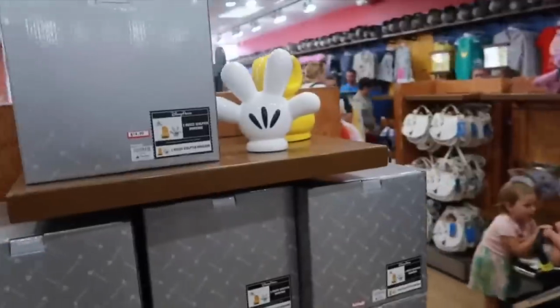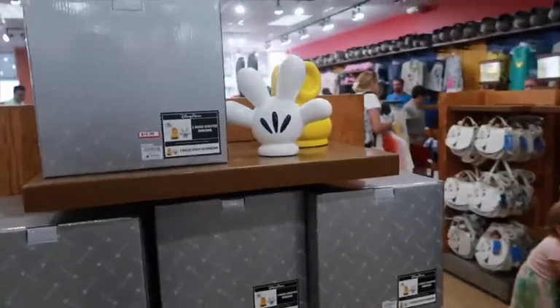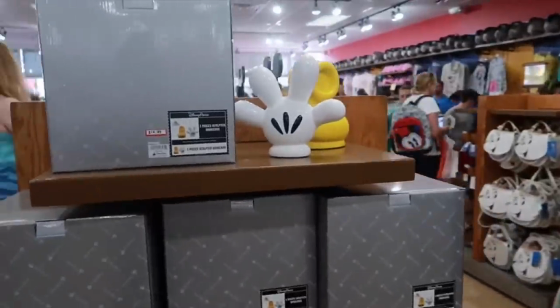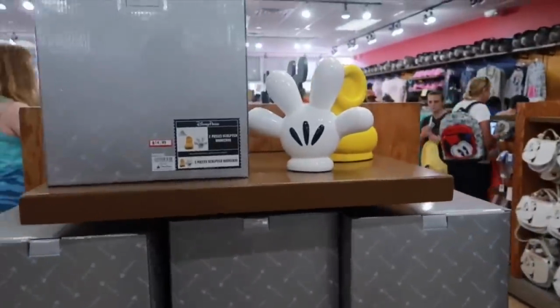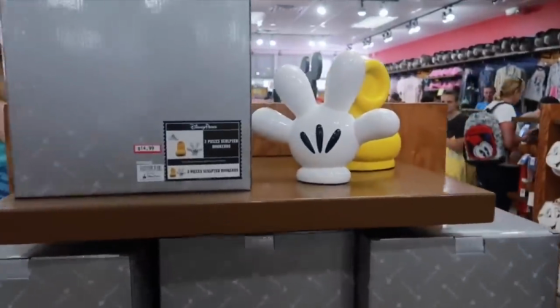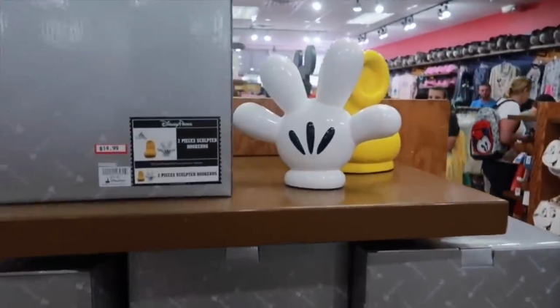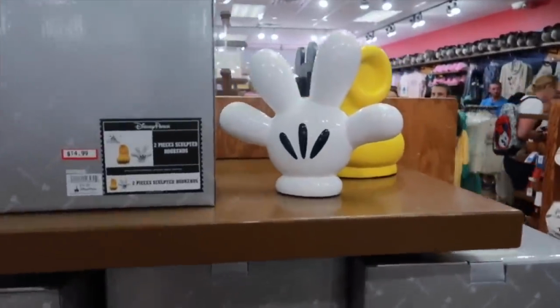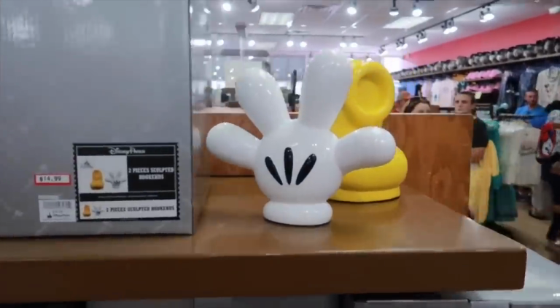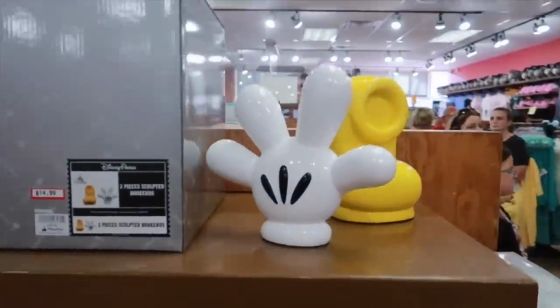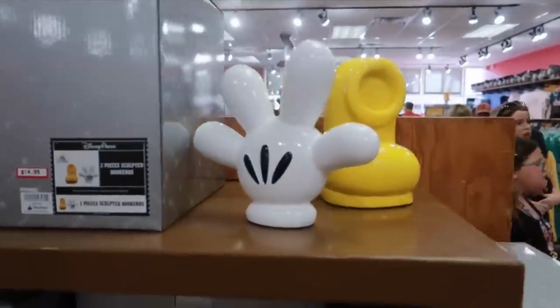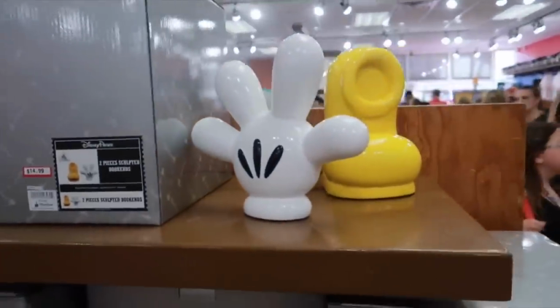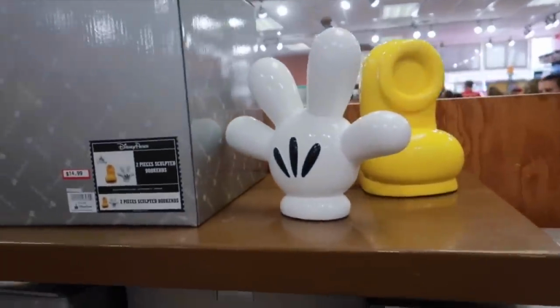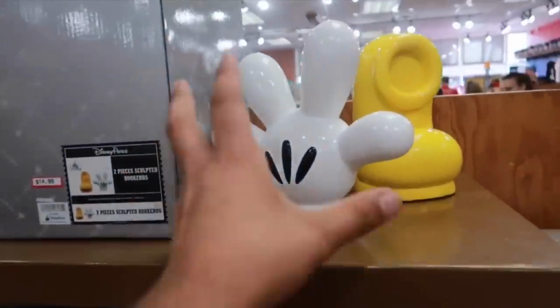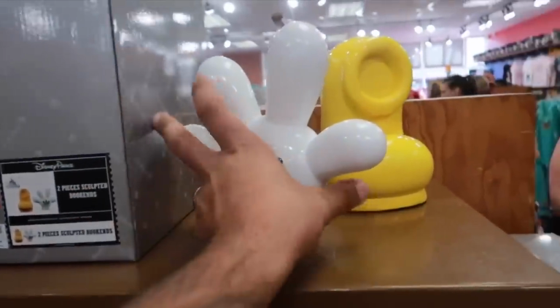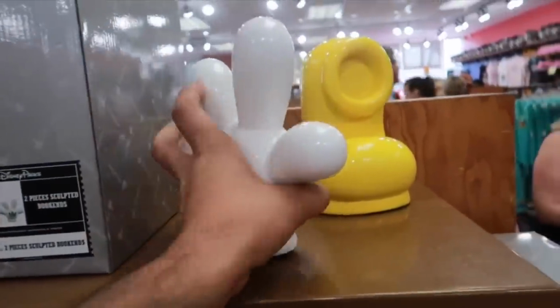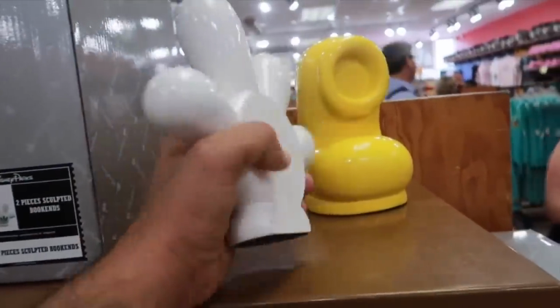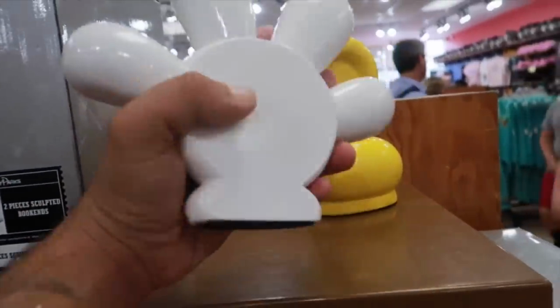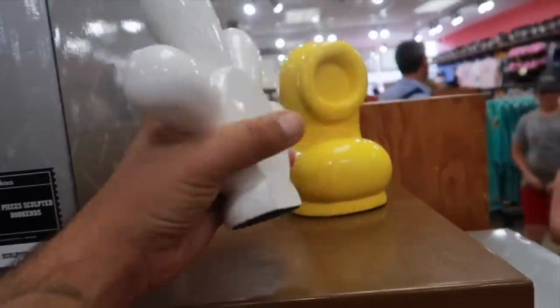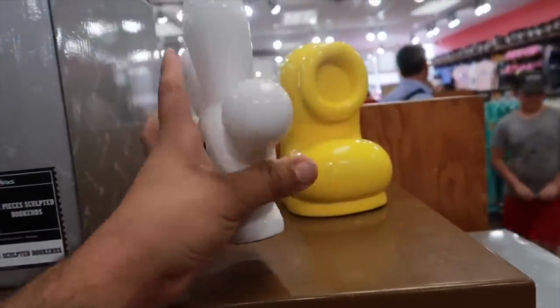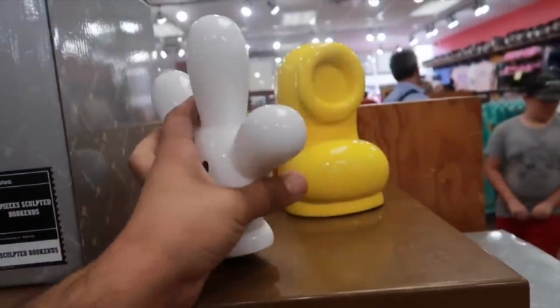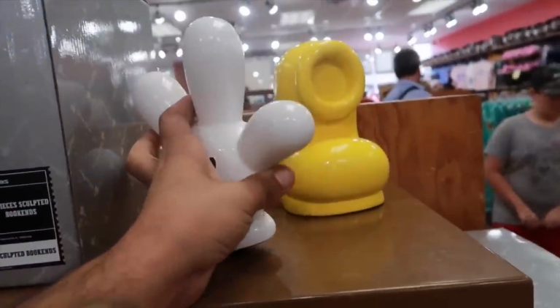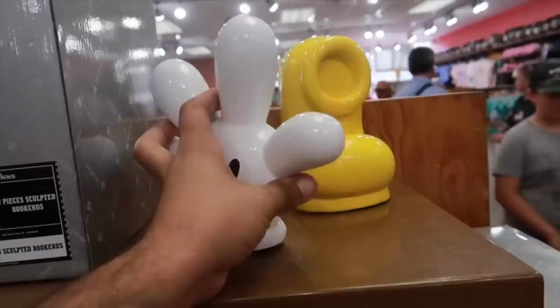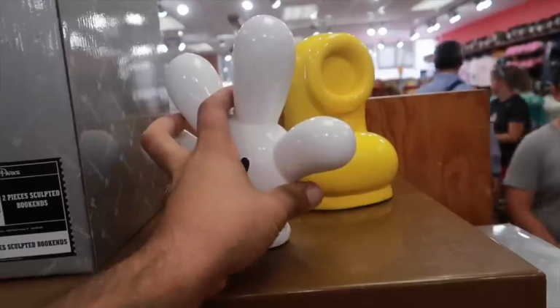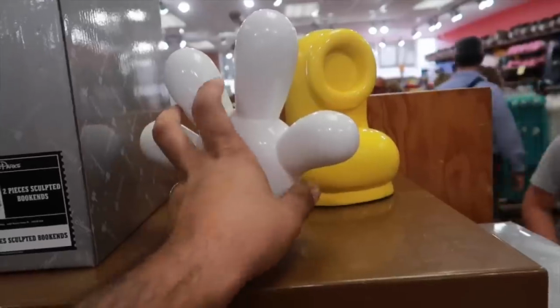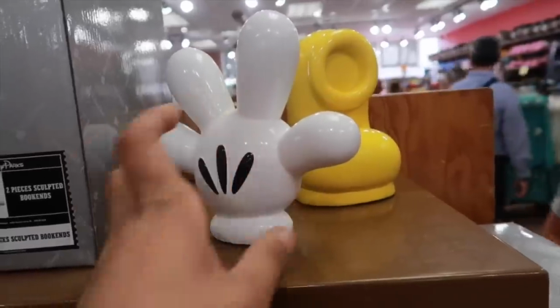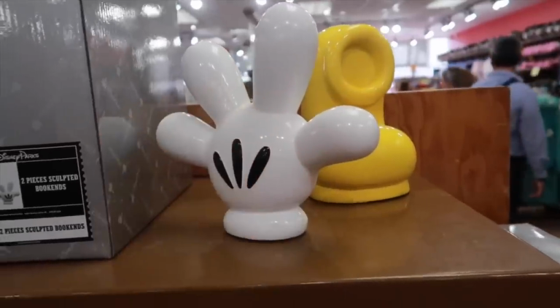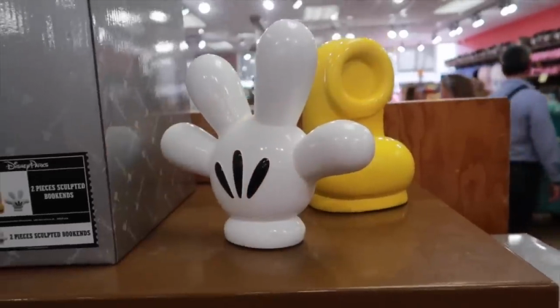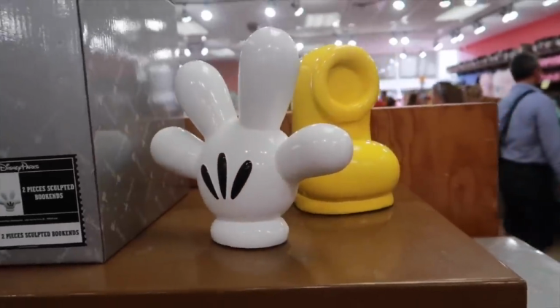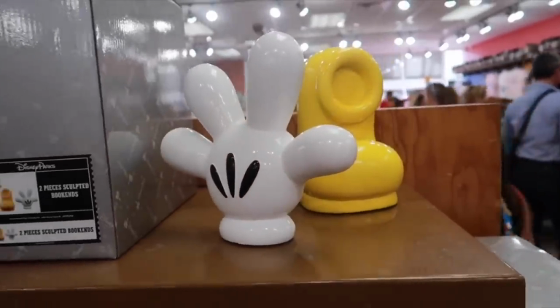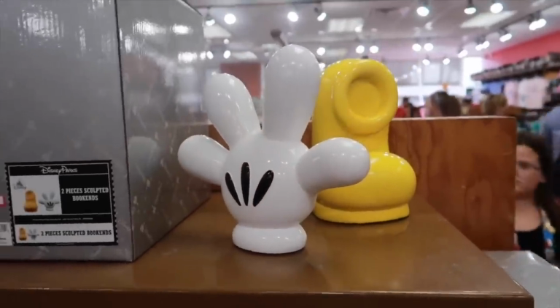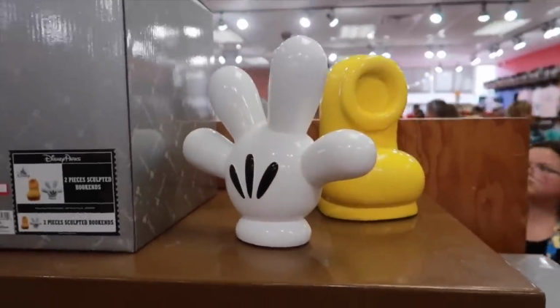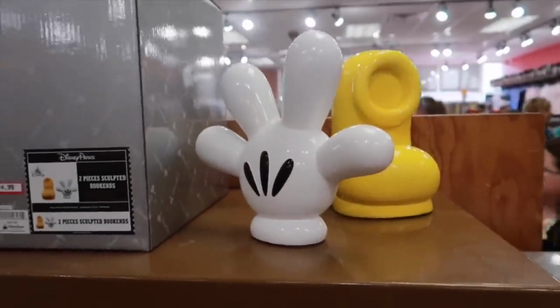Bookends are here going for $15, originally $35. These are amazing — that is ridiculously heavy, but still really cool.